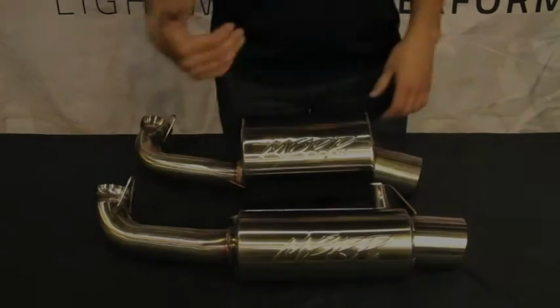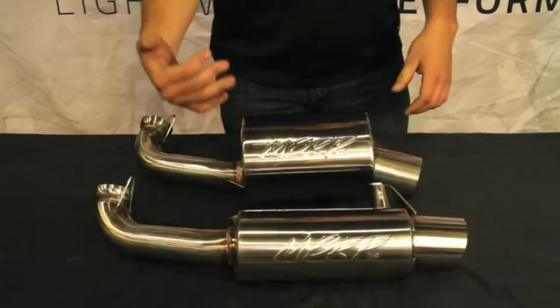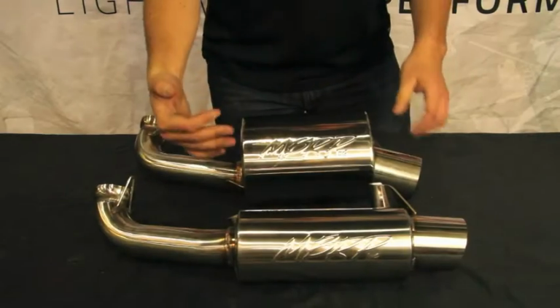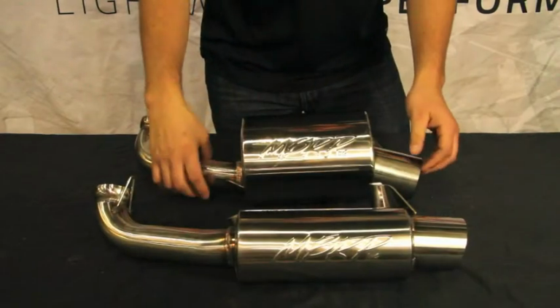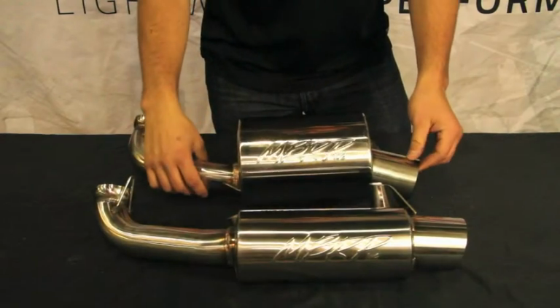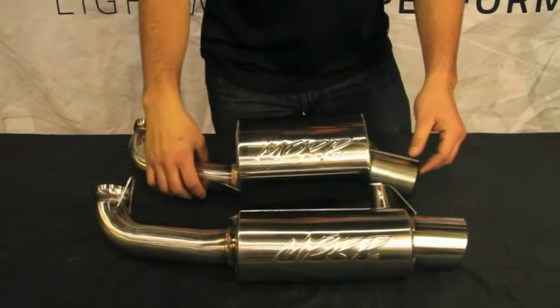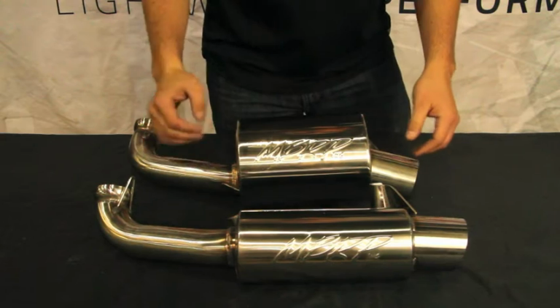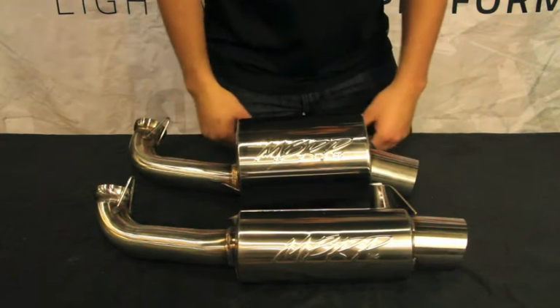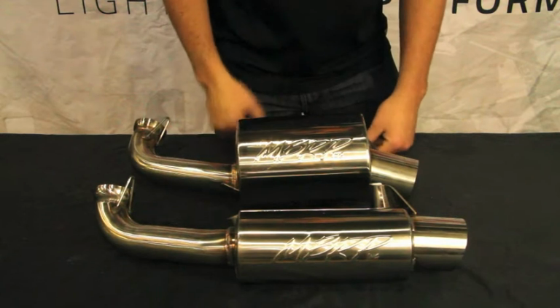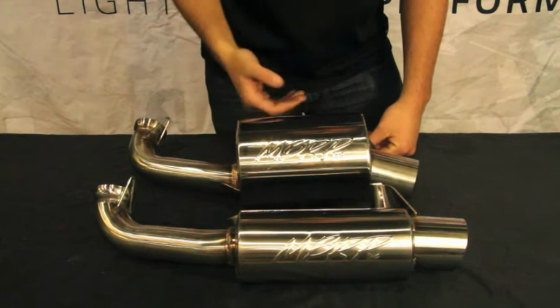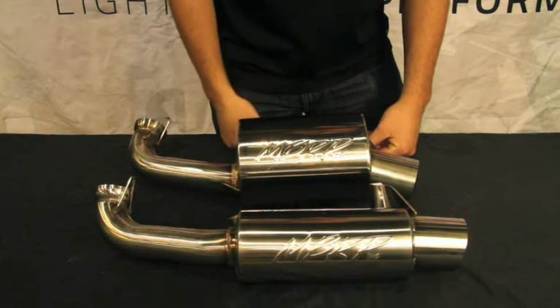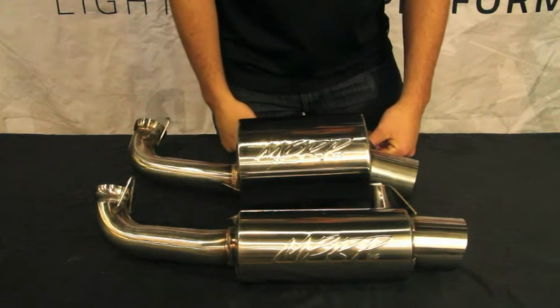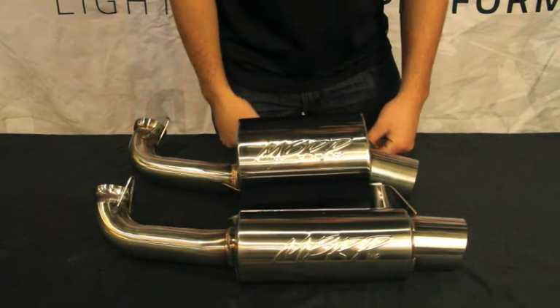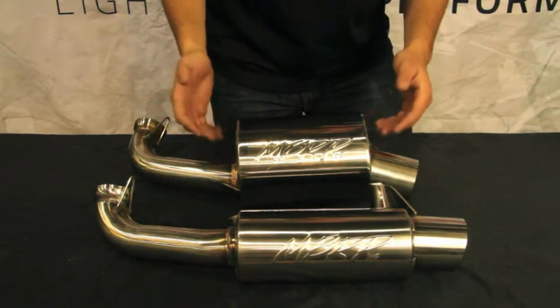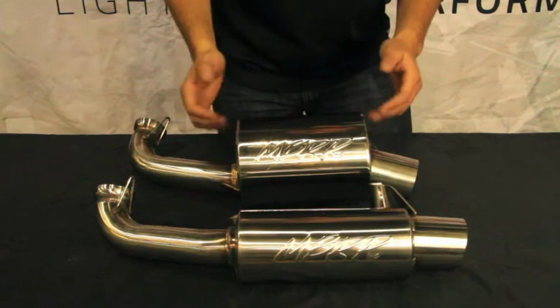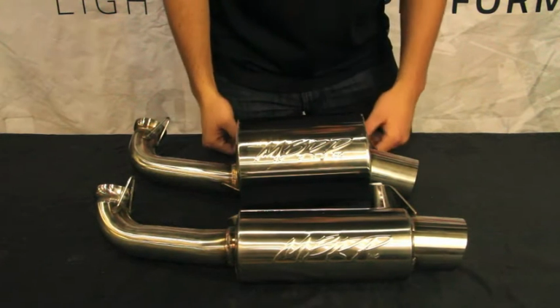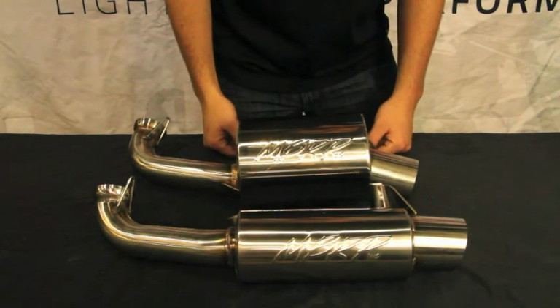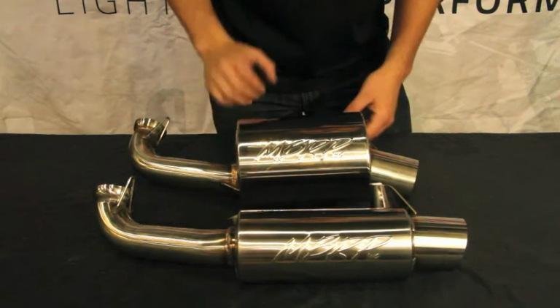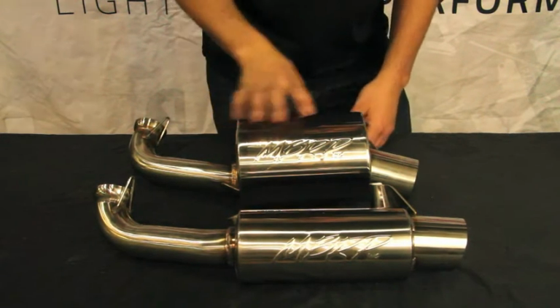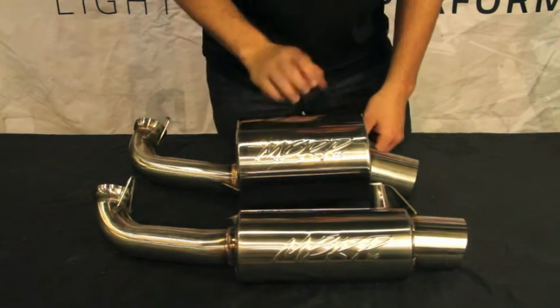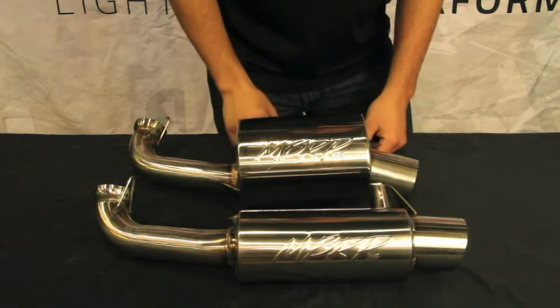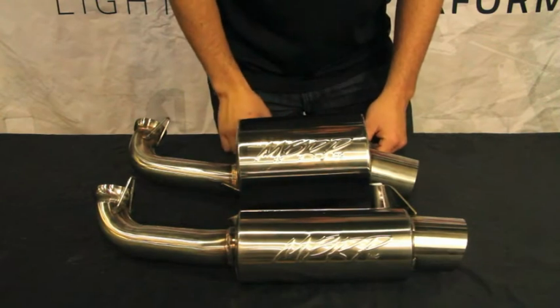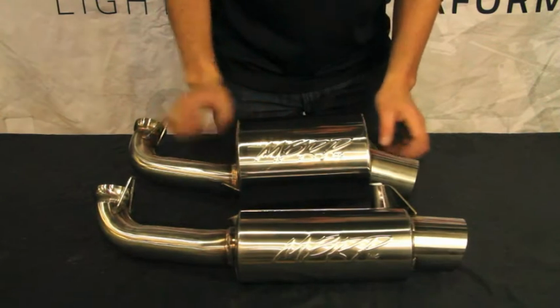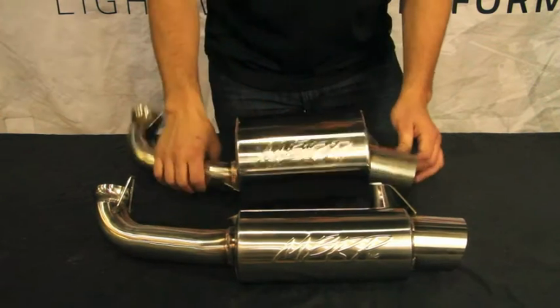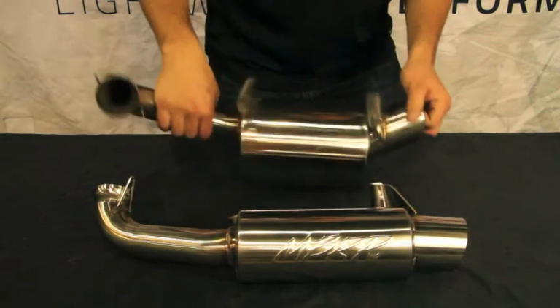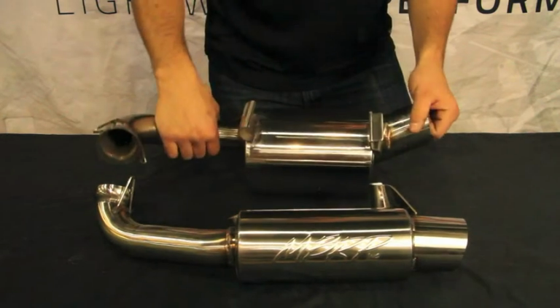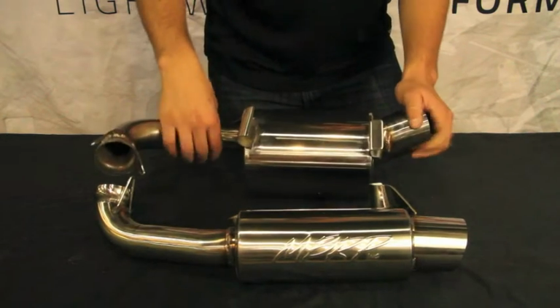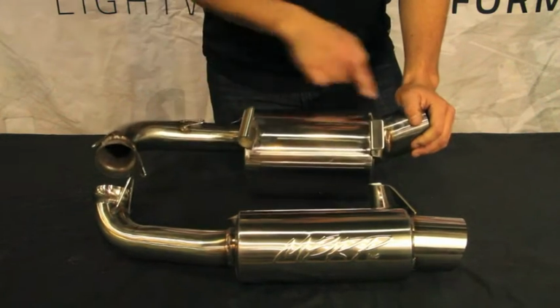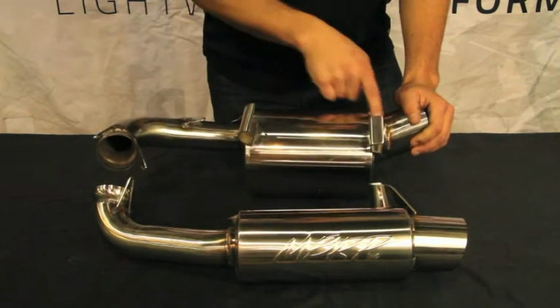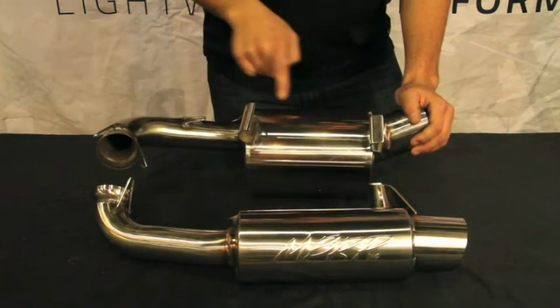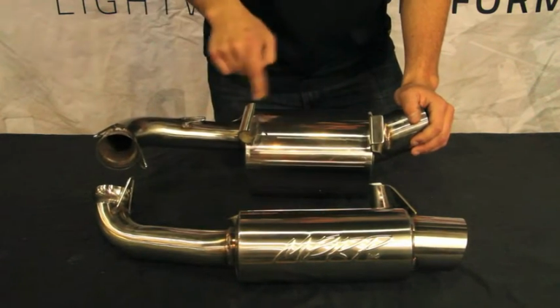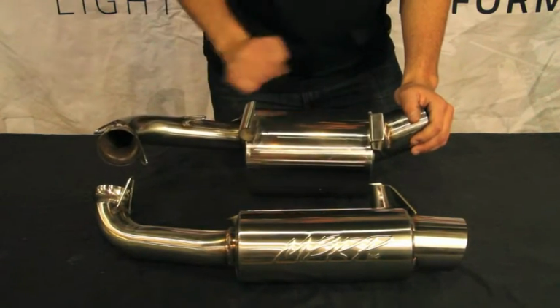So let's take a closer look at both of our offerings. The trail can, for example, has a nice six inch body, 304 stainless. On the backside, we have our laser cut brackets for a guaranteed fitment.